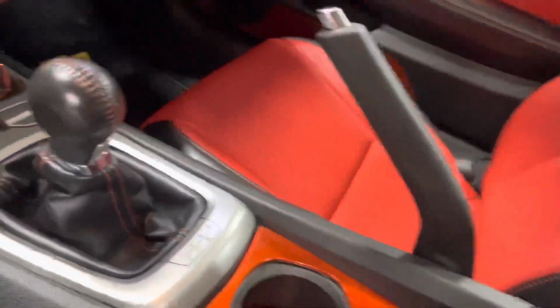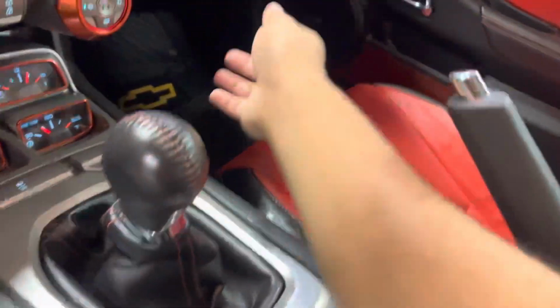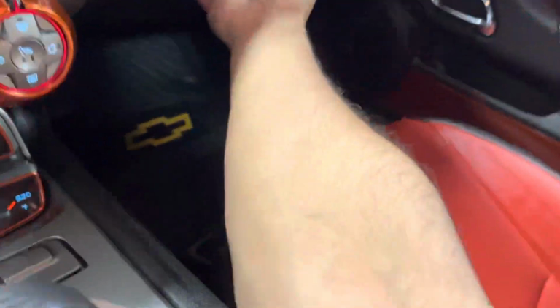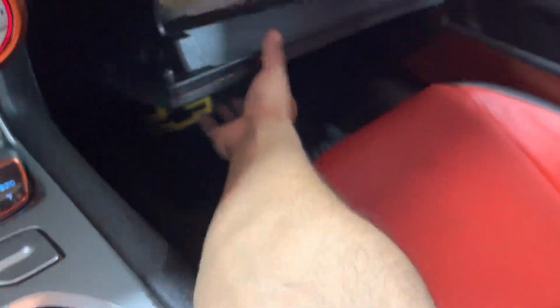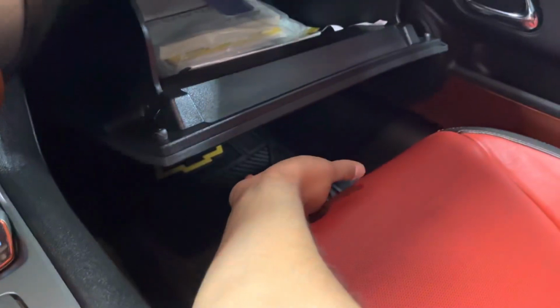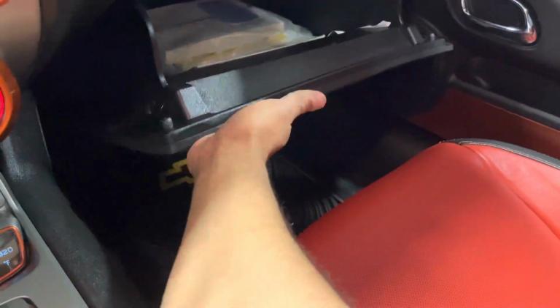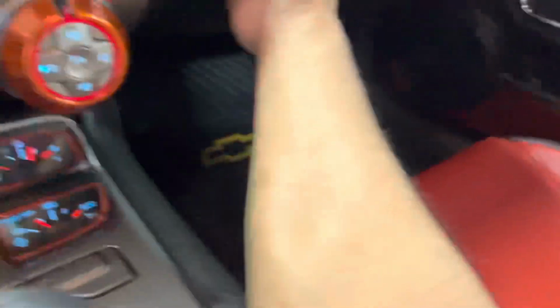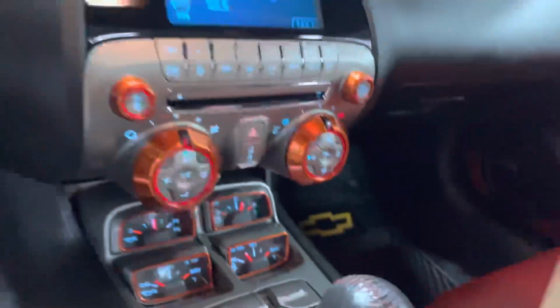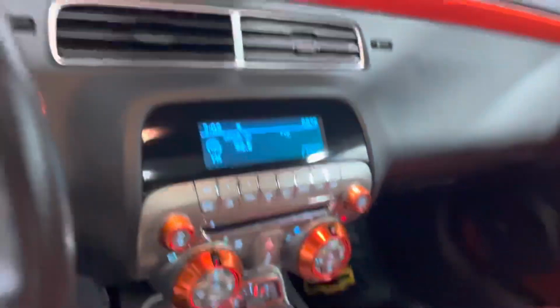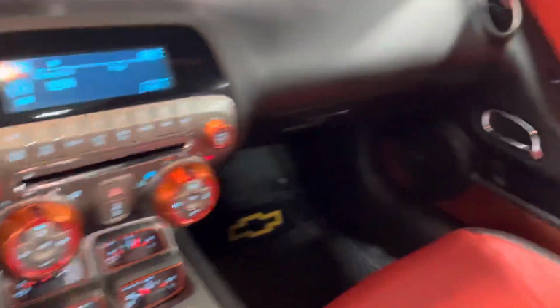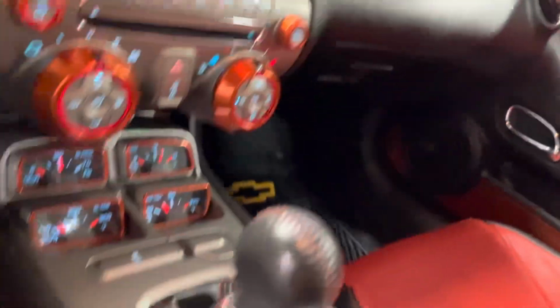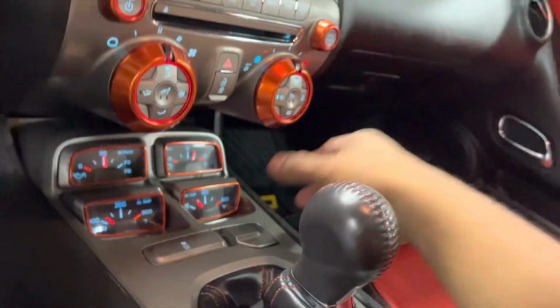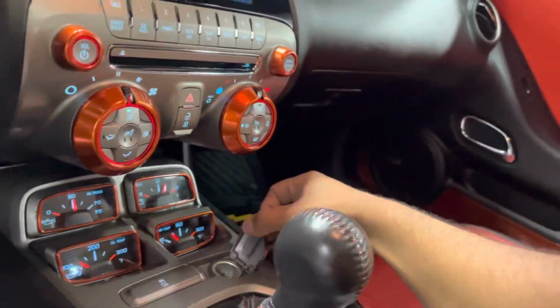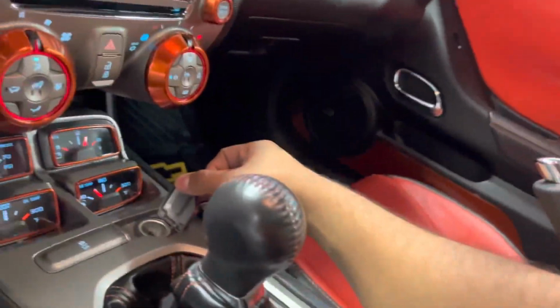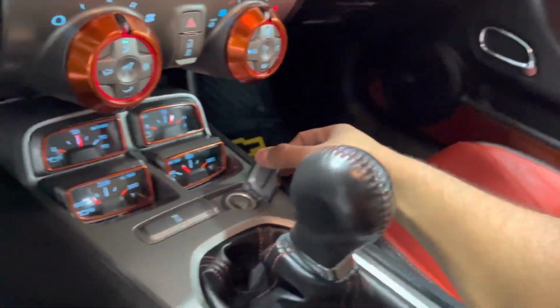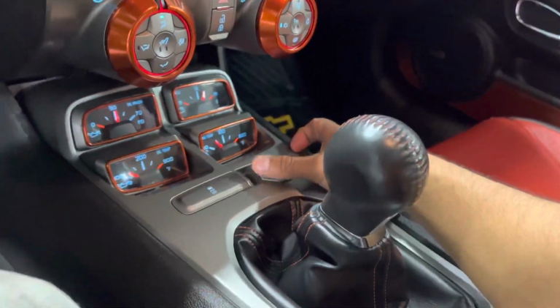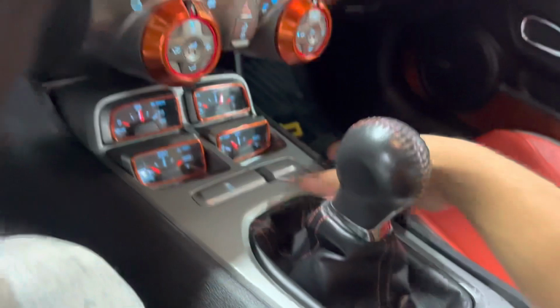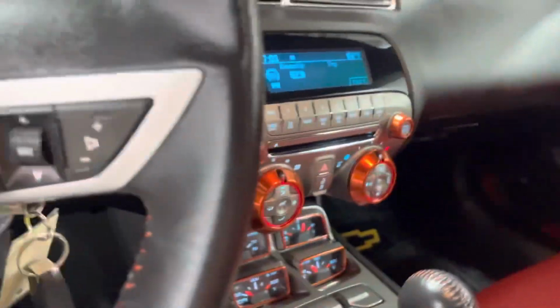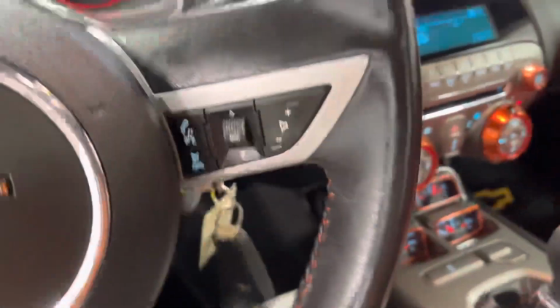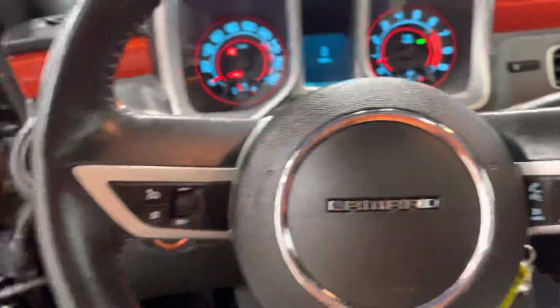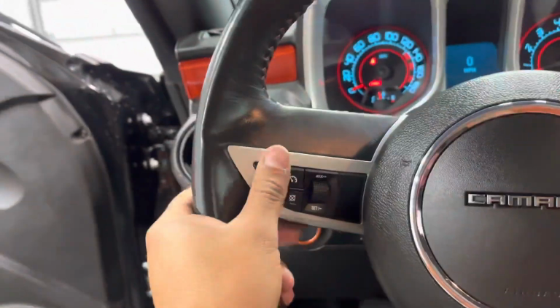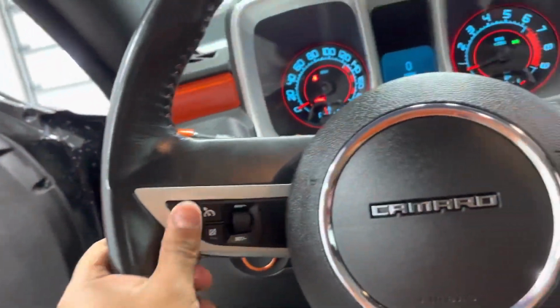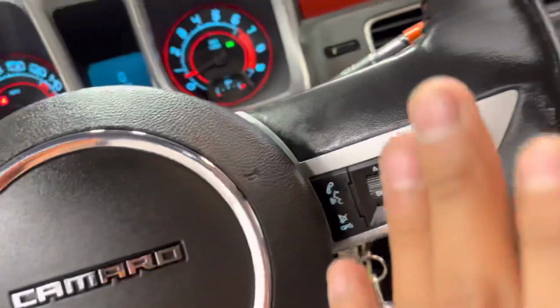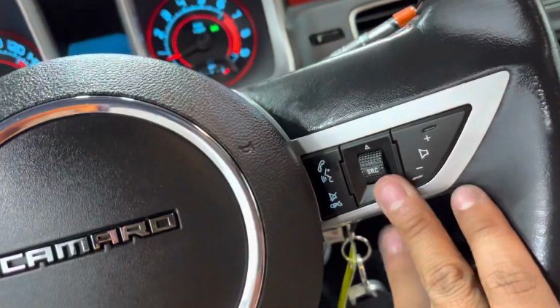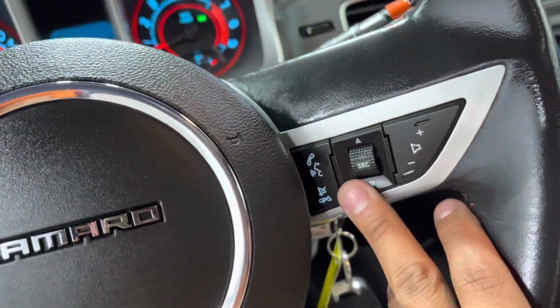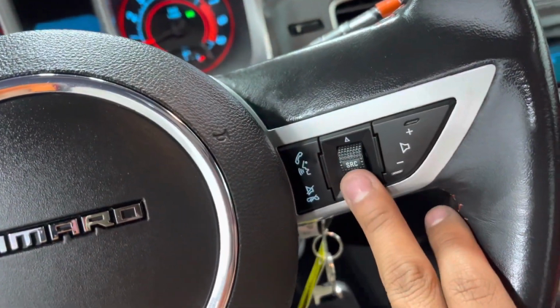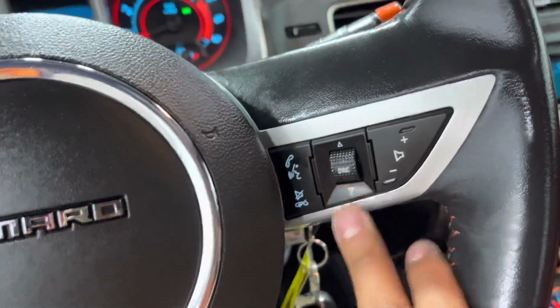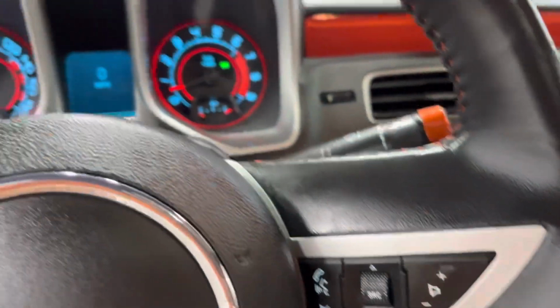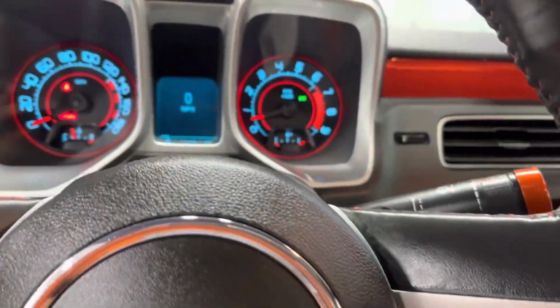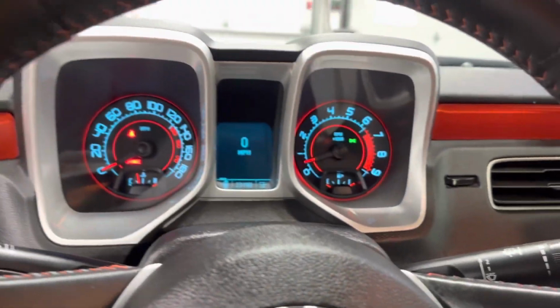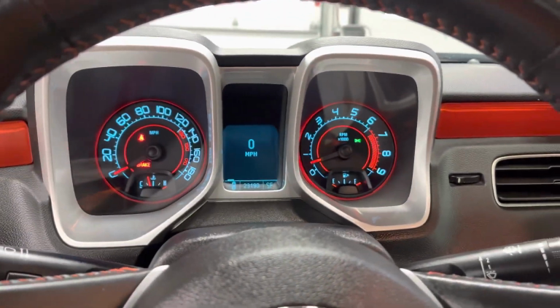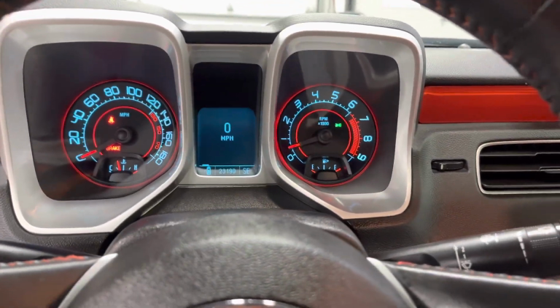You also have this nice glove box with a whole Camaro starter kit in there. You've got another 12-volt outlet right next to your traction control button. On the steering wheel, you got your cruise control on the left and your audio and voice controls on the right.